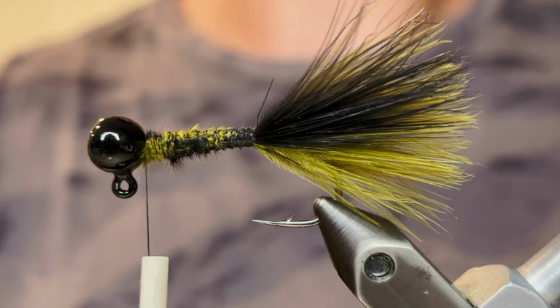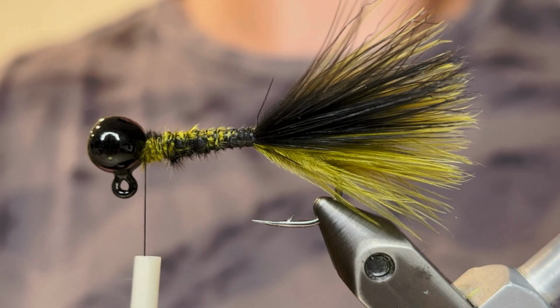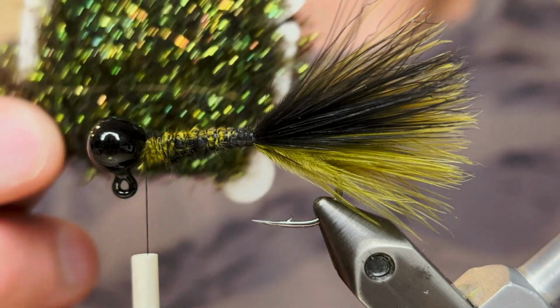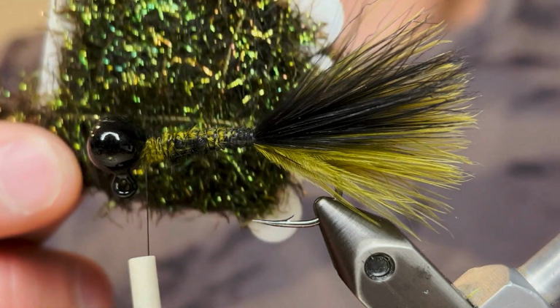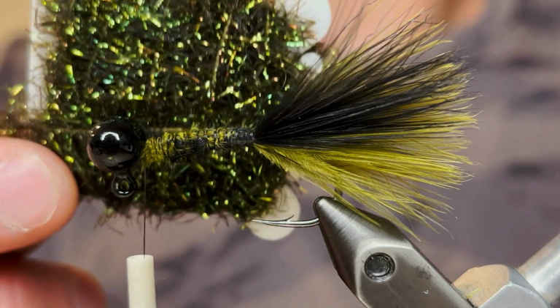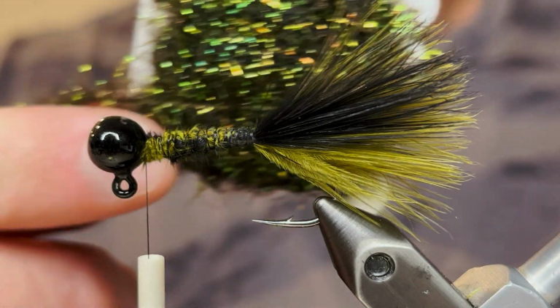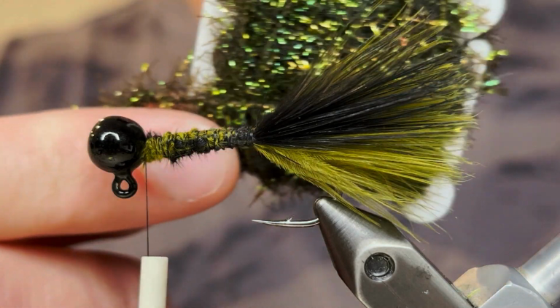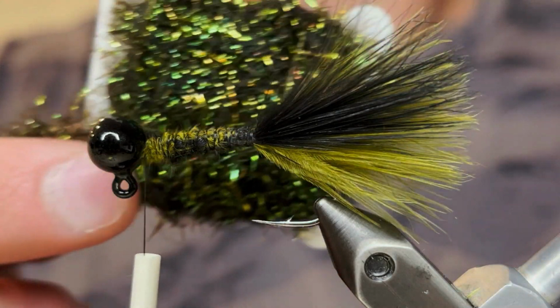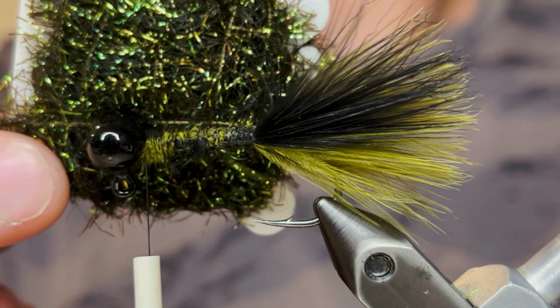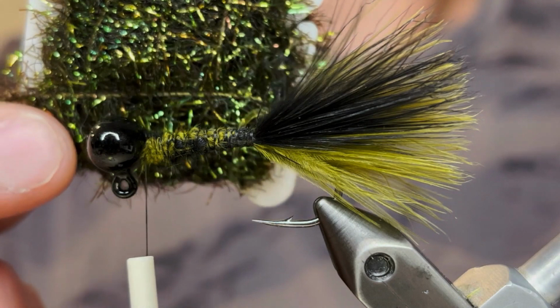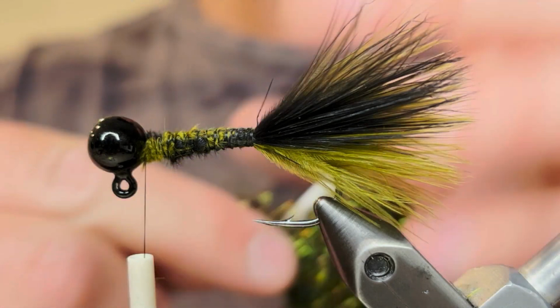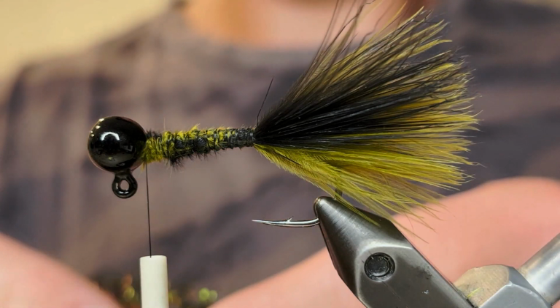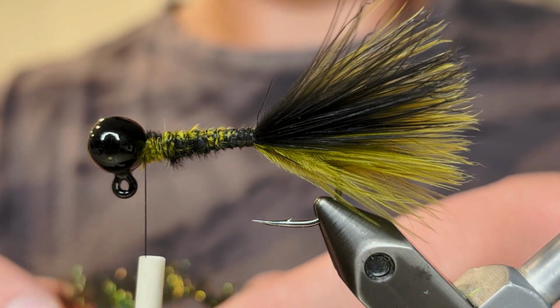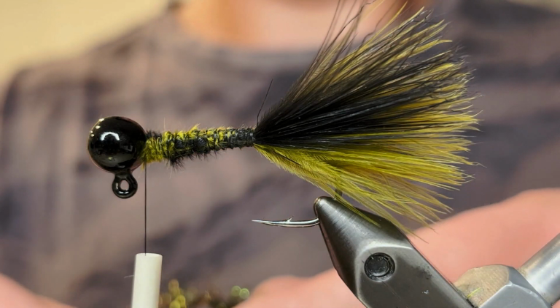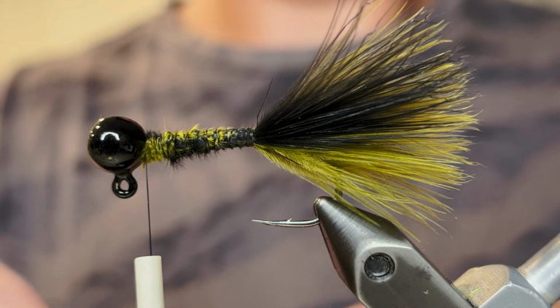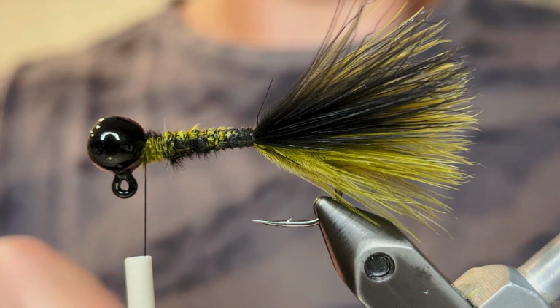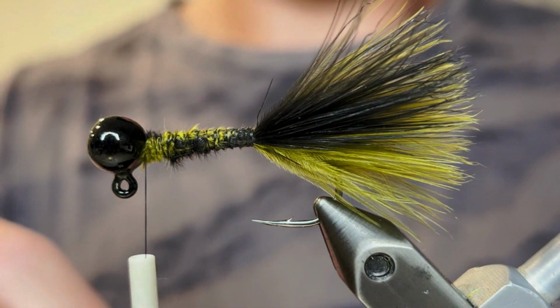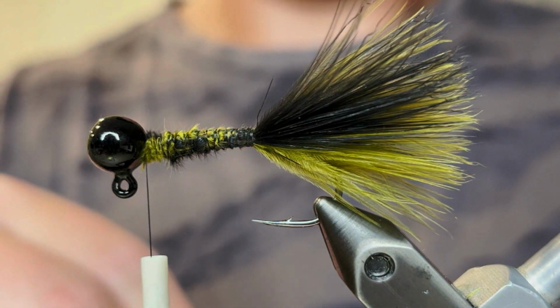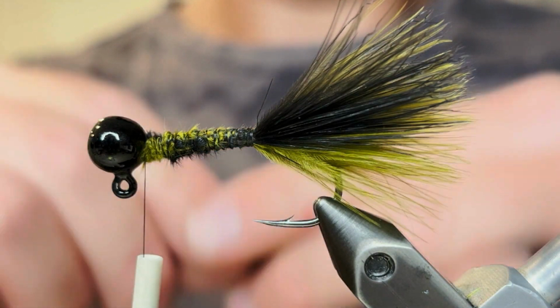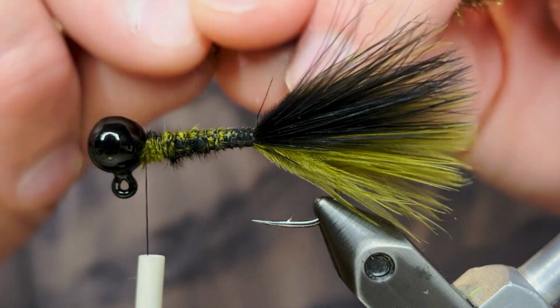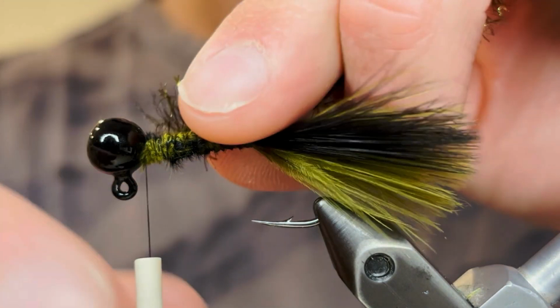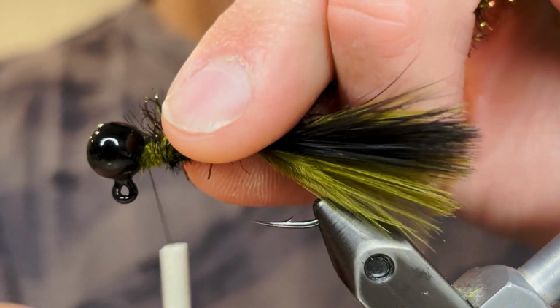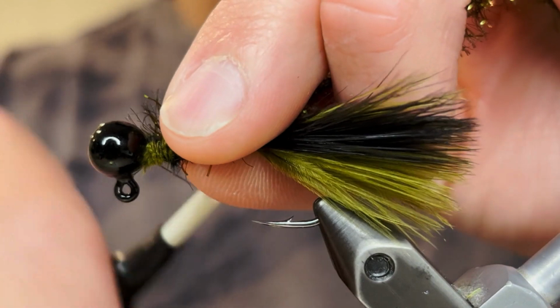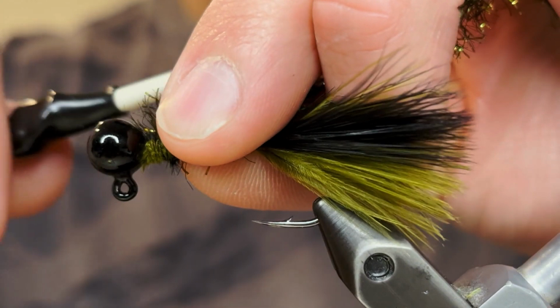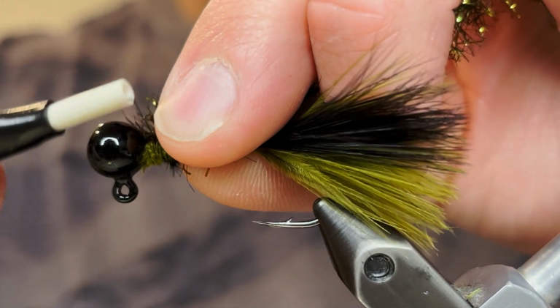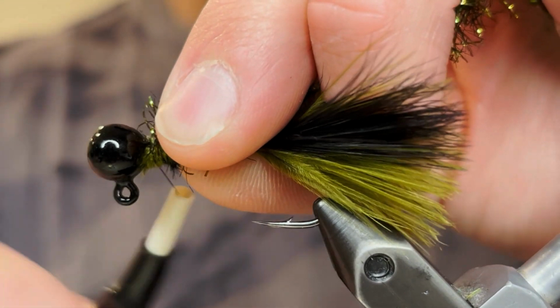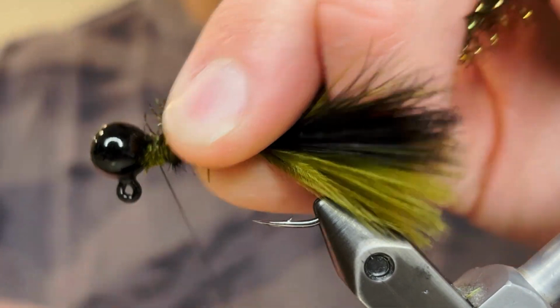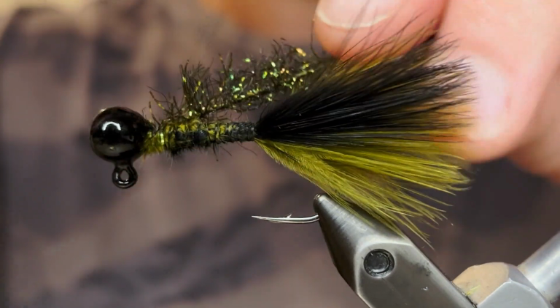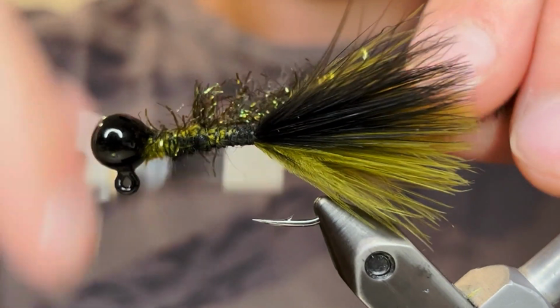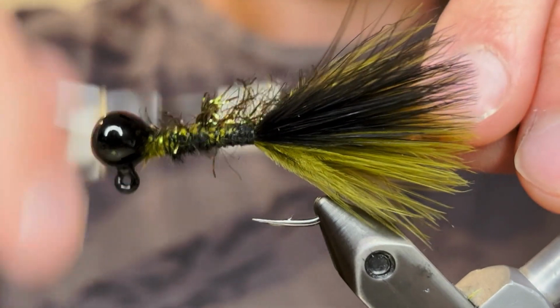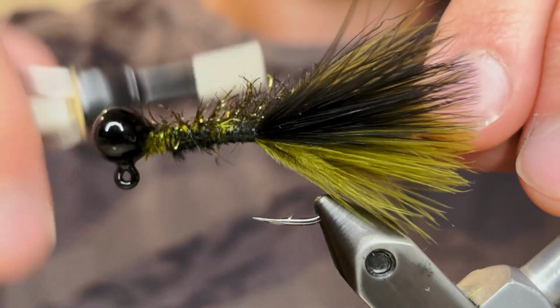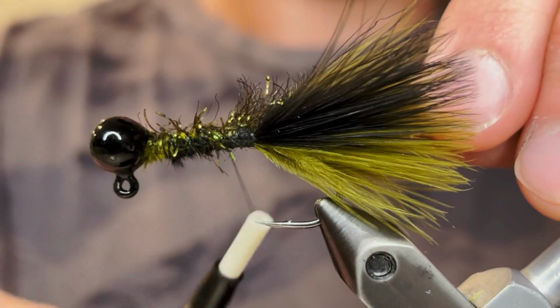For the body, I'm going to be using this olive, black, and gold extra large tinsel chenille. I'm just going to take a piece of that, tie off the tag end at the head, and bring our tying end down to the tail.